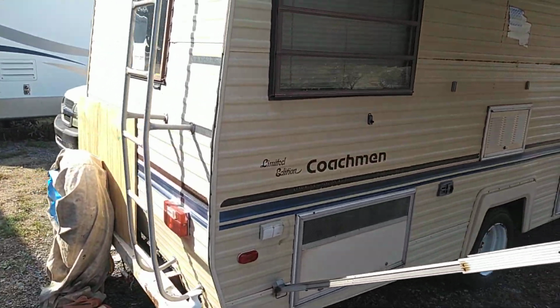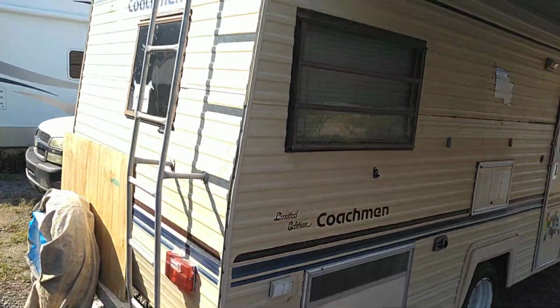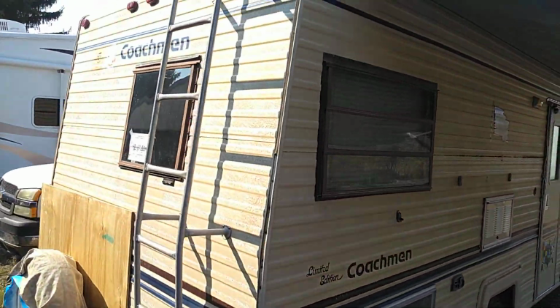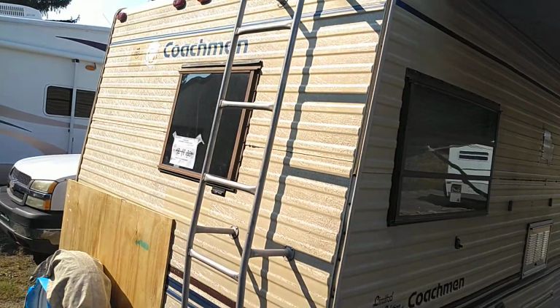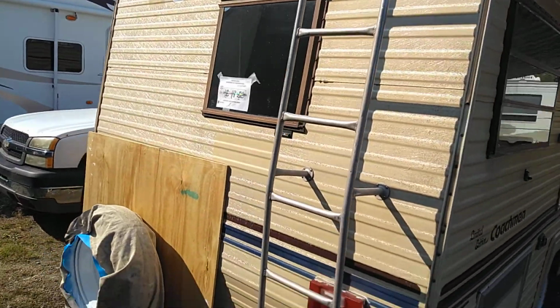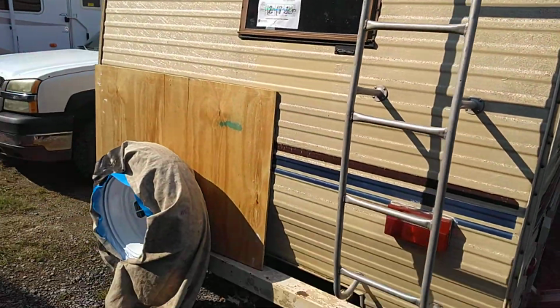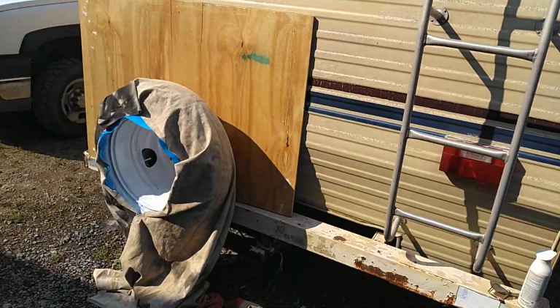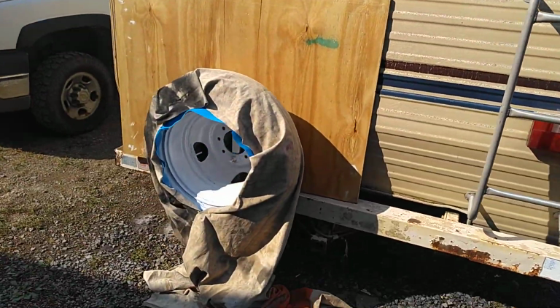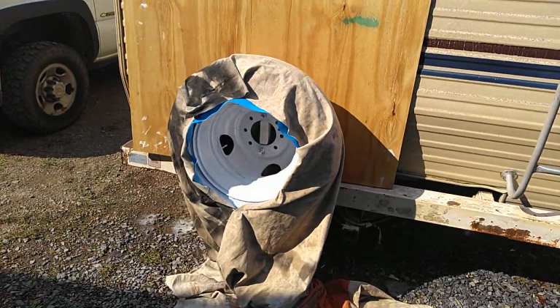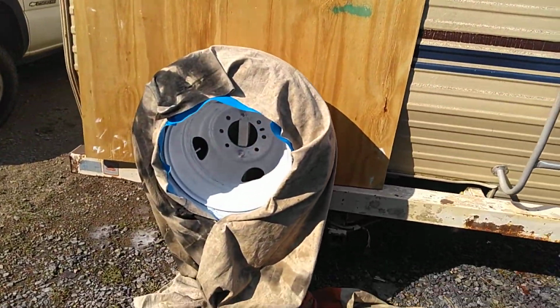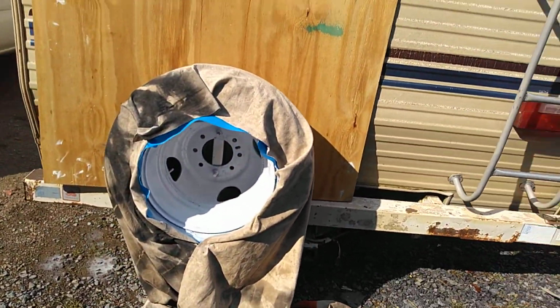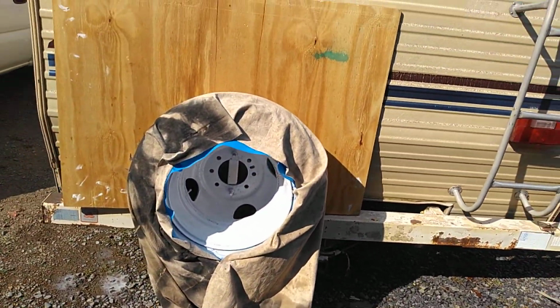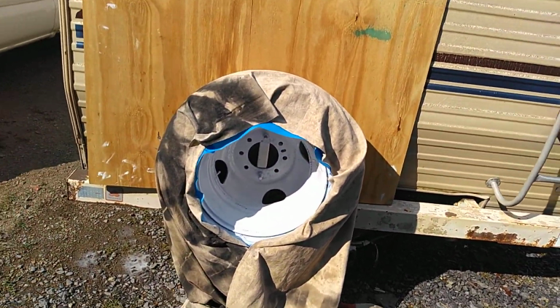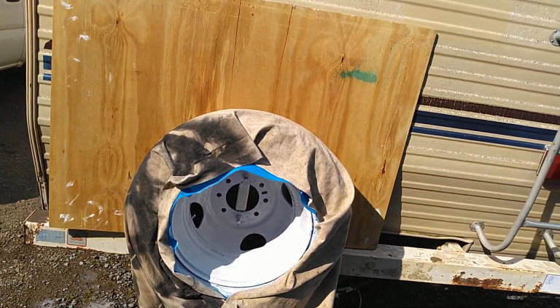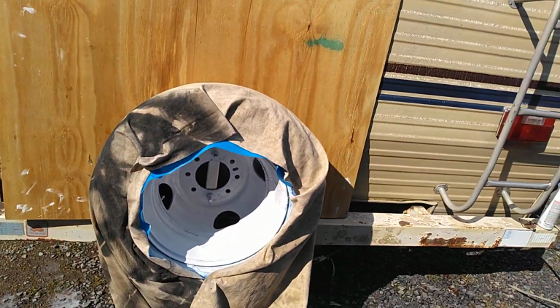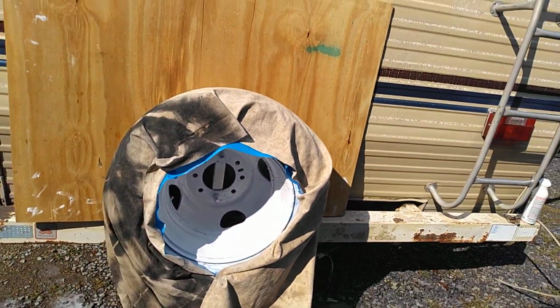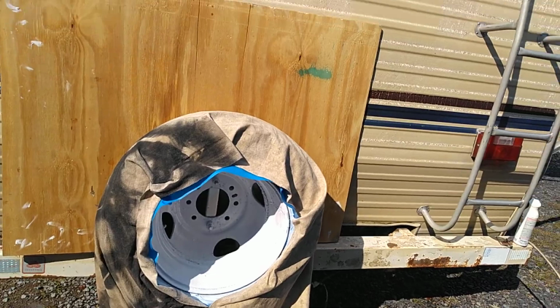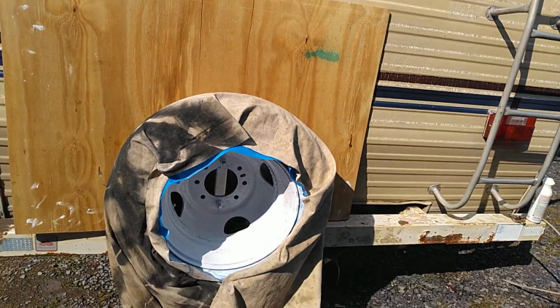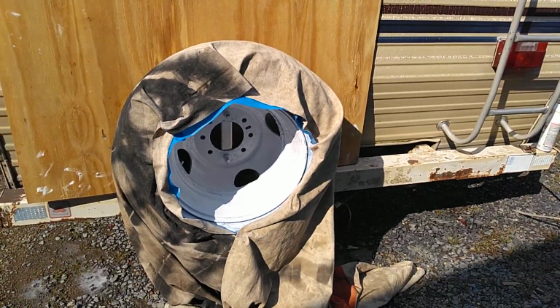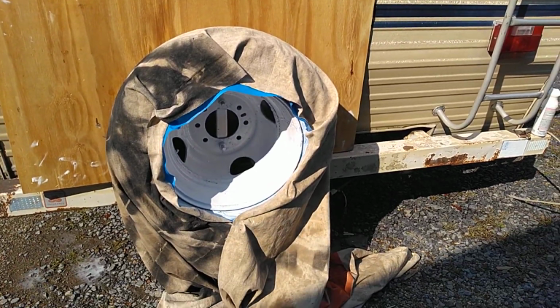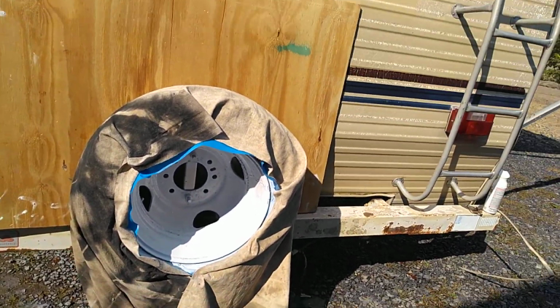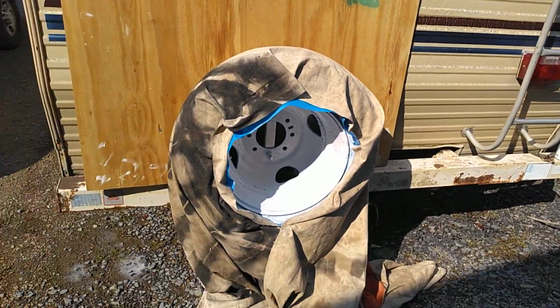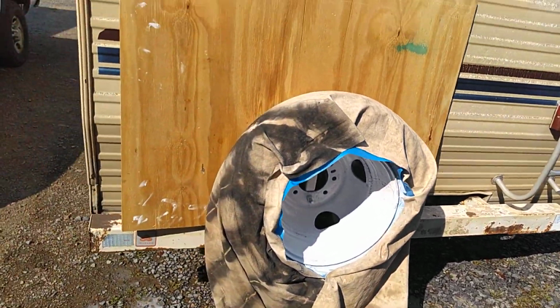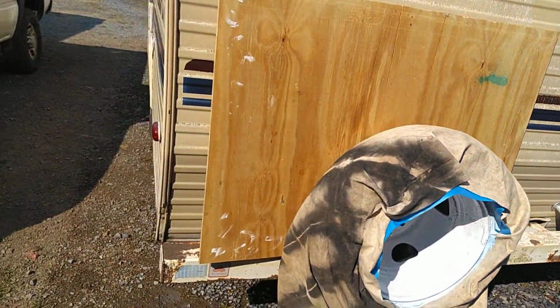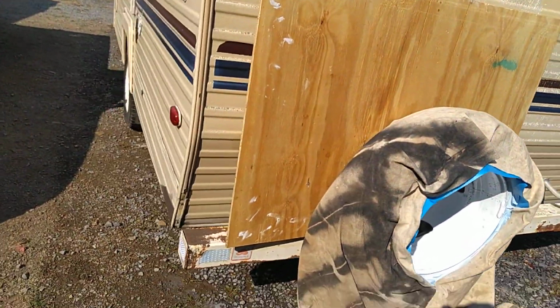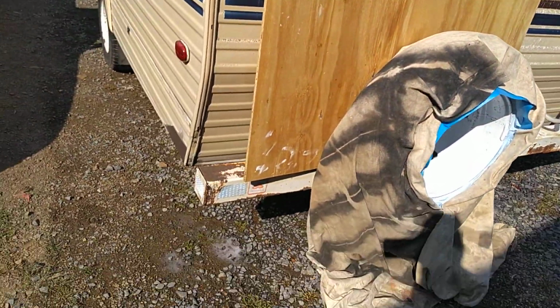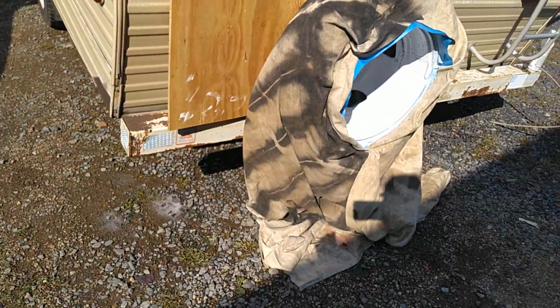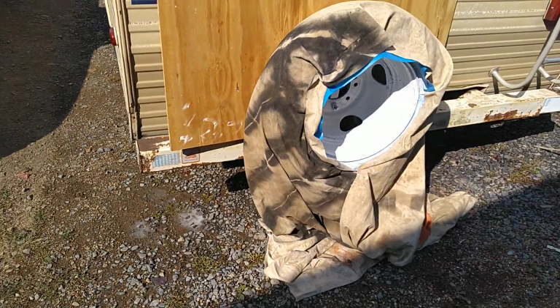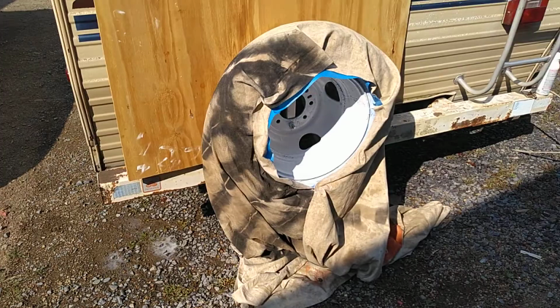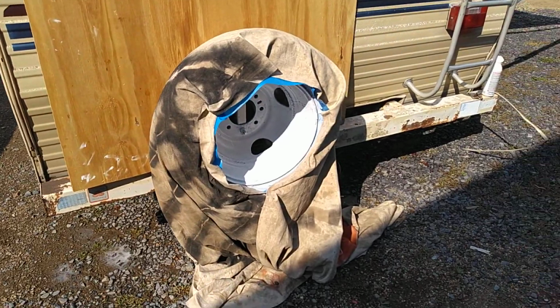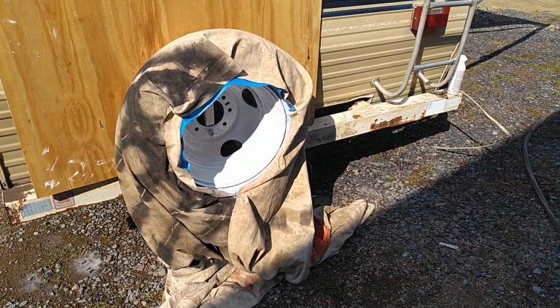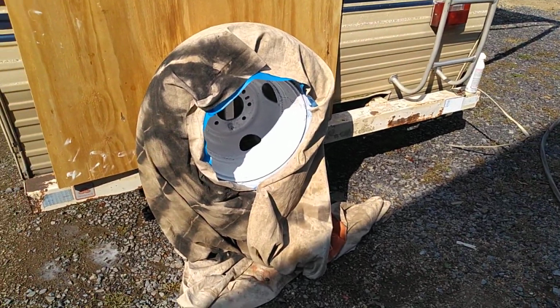It's all cleaned up now. I have the tire all taped off and got the first coat of primer on it. Got to do the bumper too — I'll repaint it all white also.